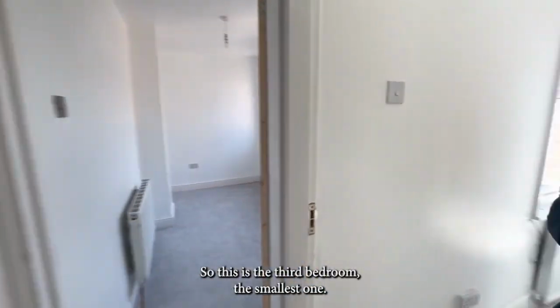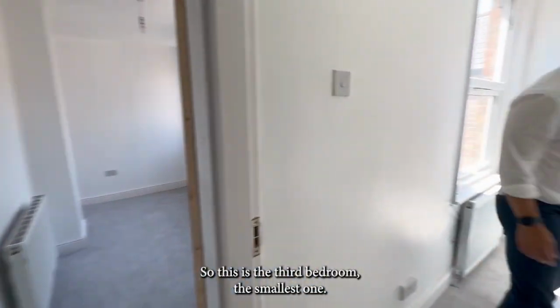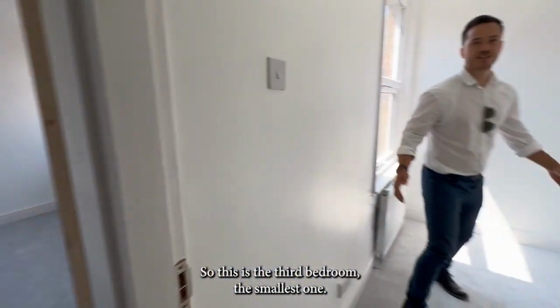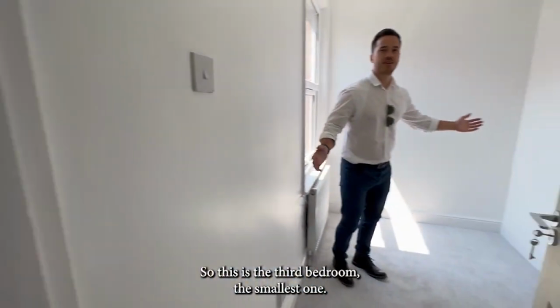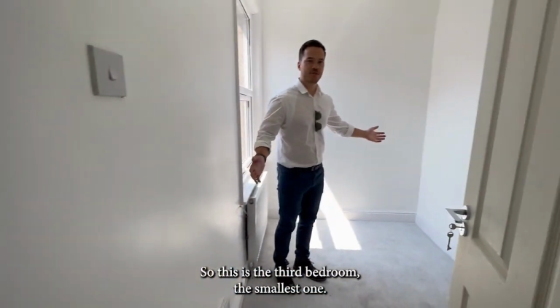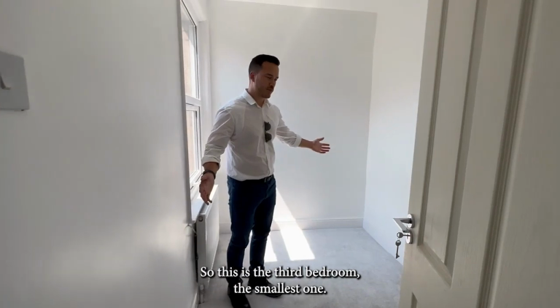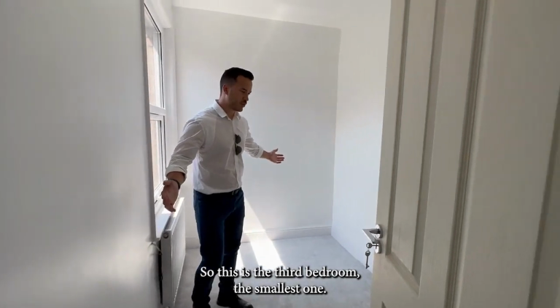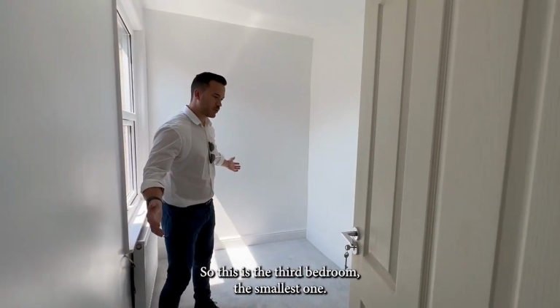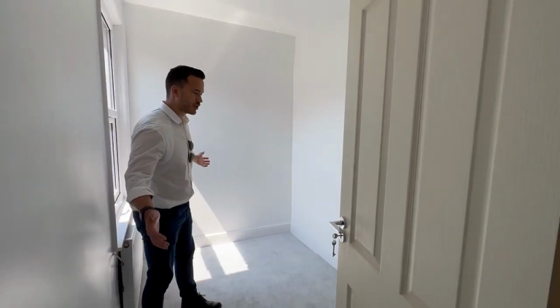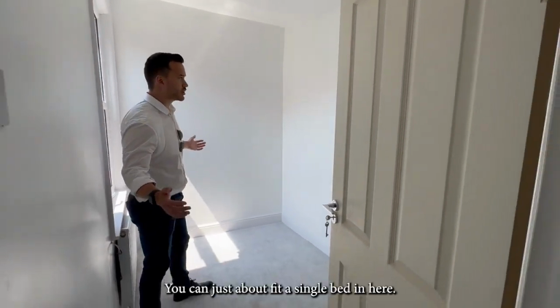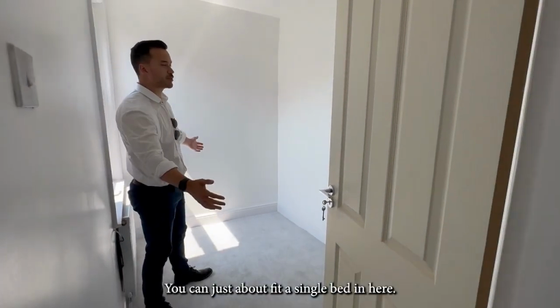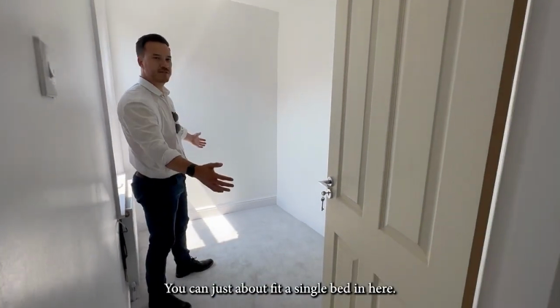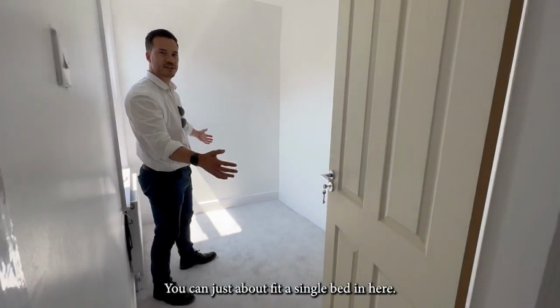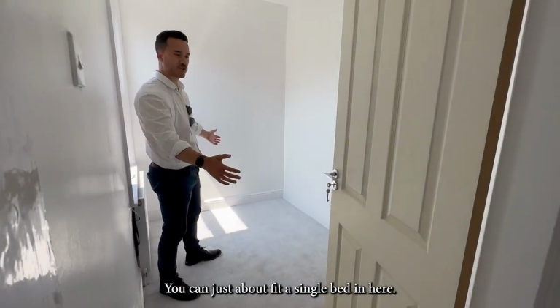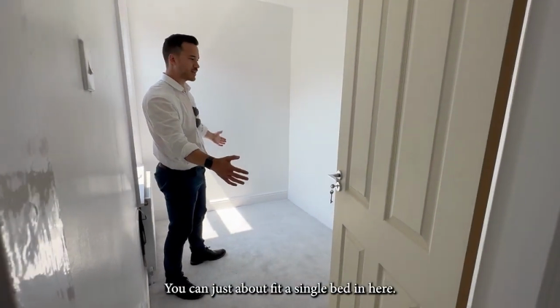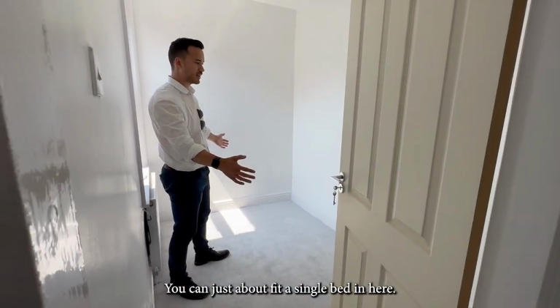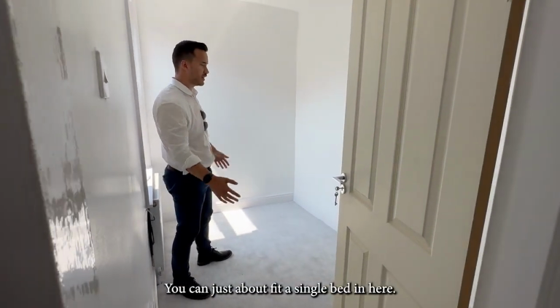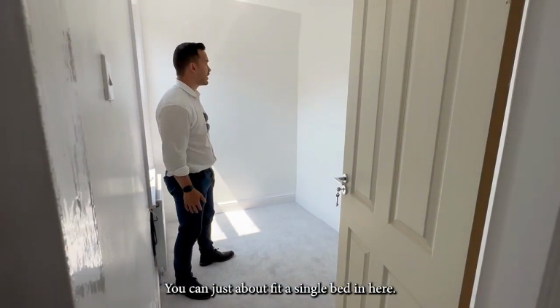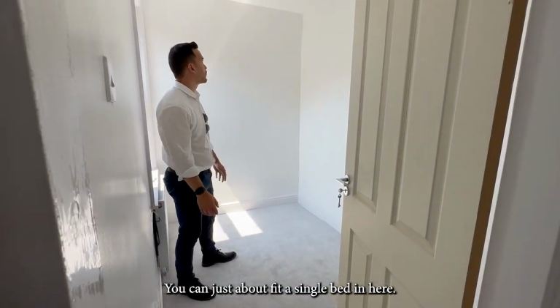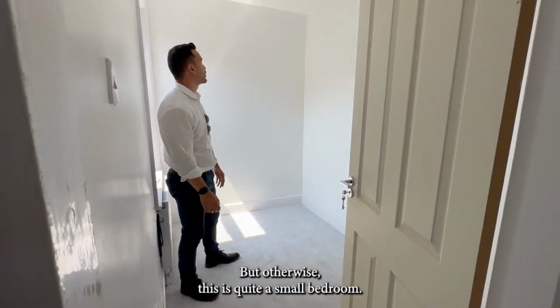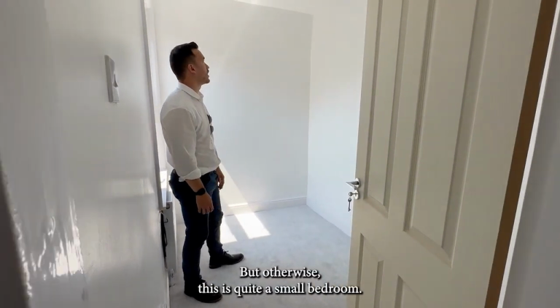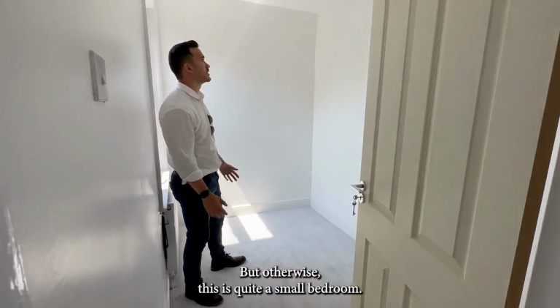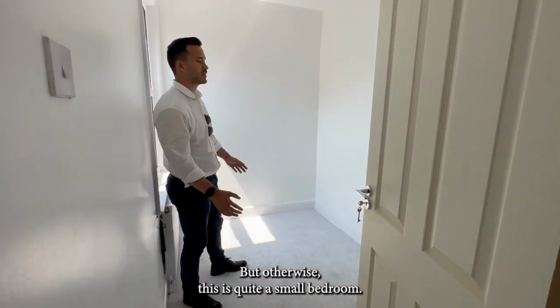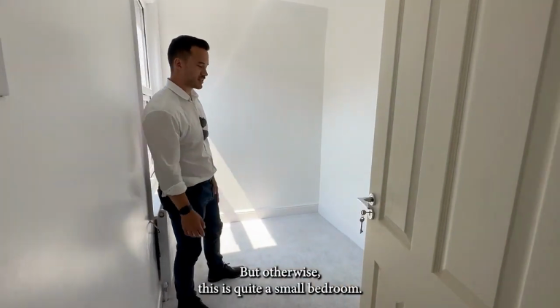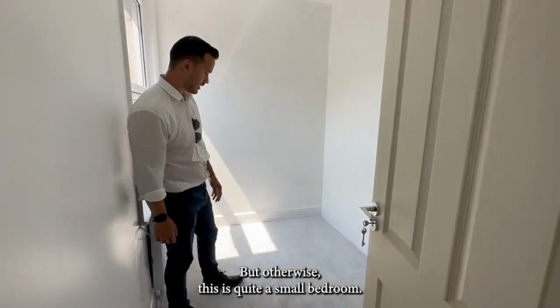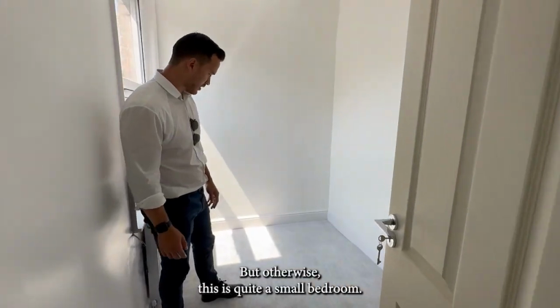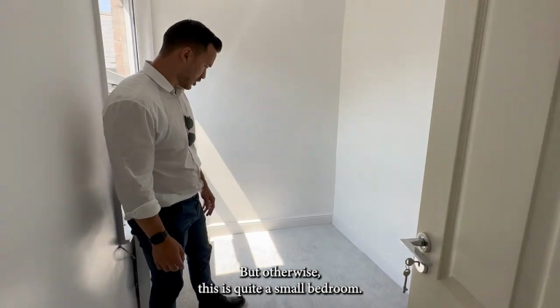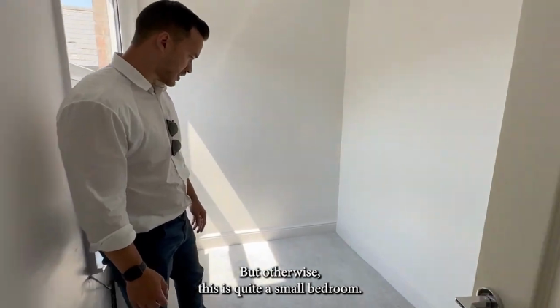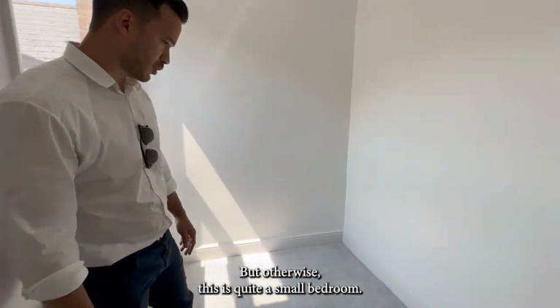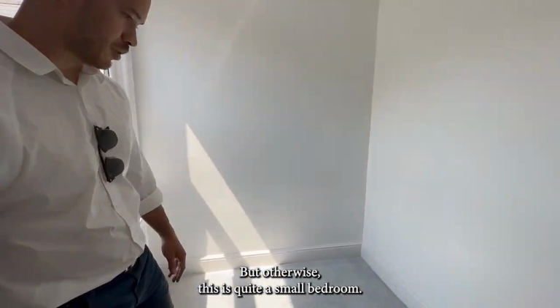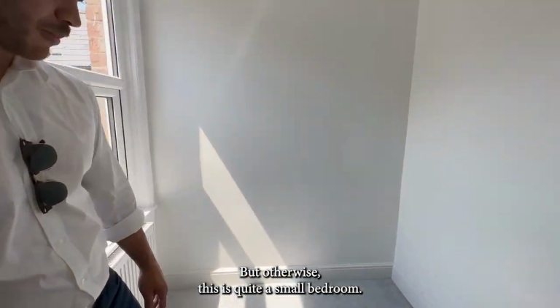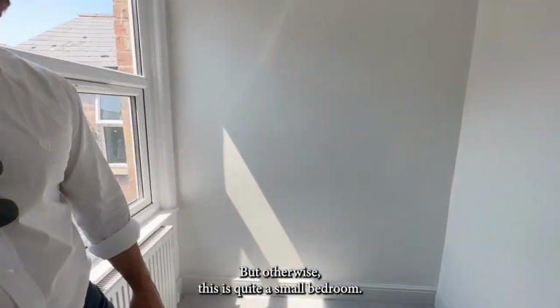This is the third bedroom, the smallest one. You can just about fit a single bed in here, but otherwise it's quite a small bedroom.